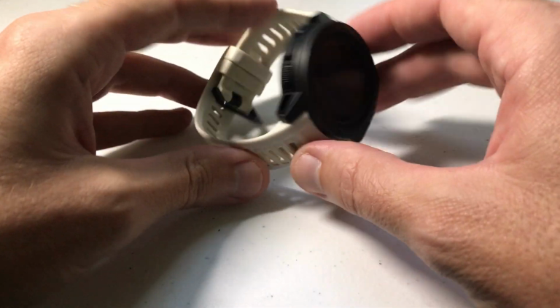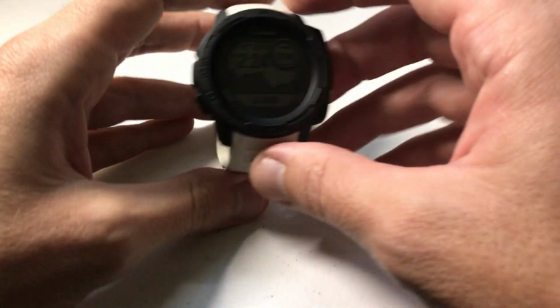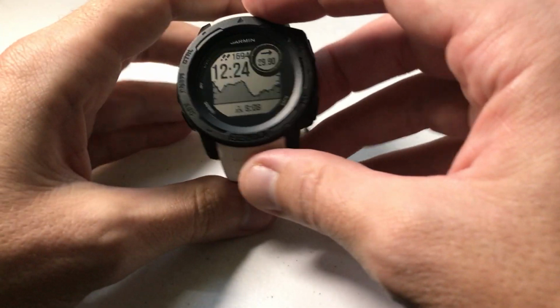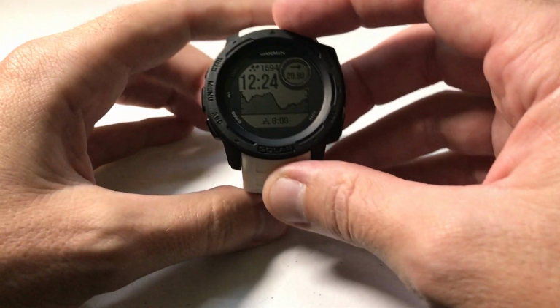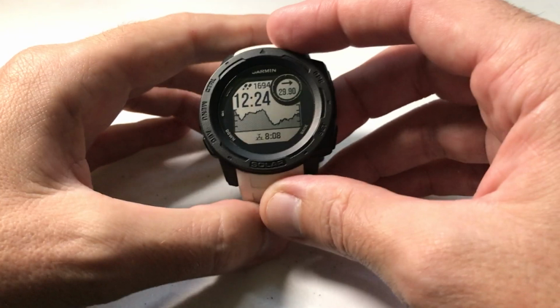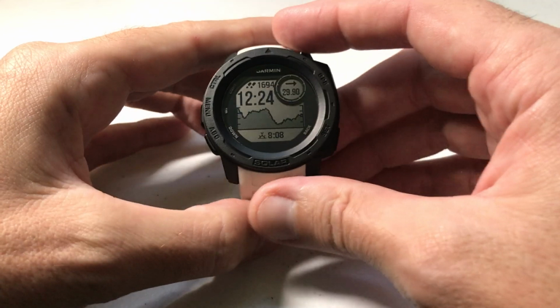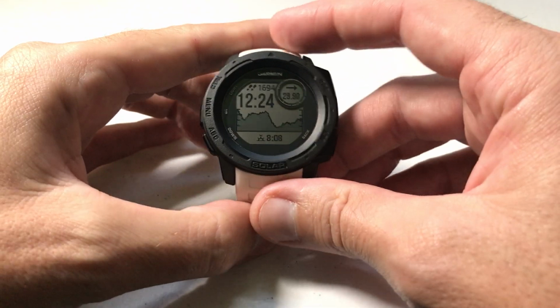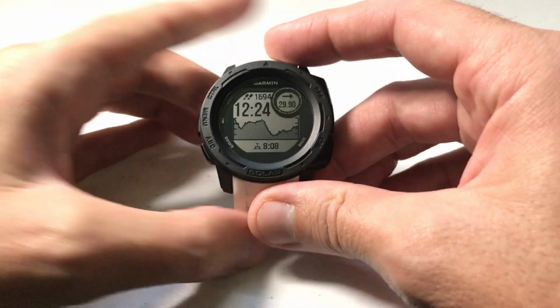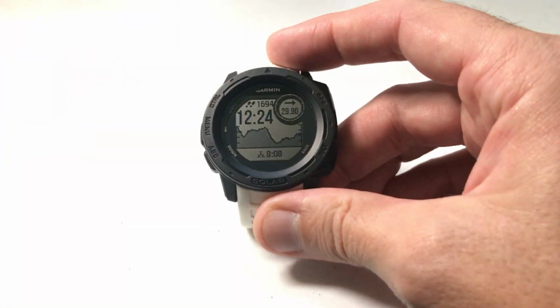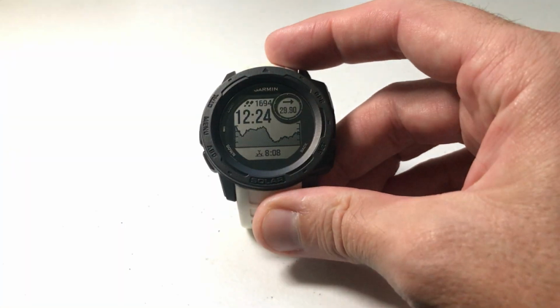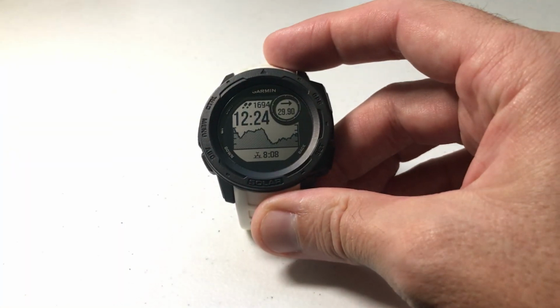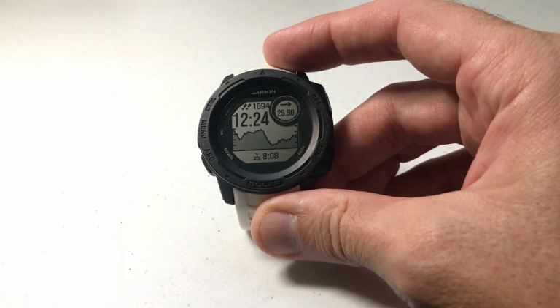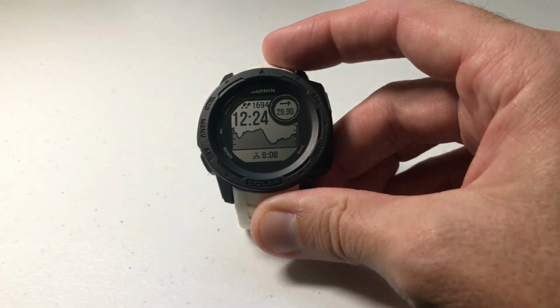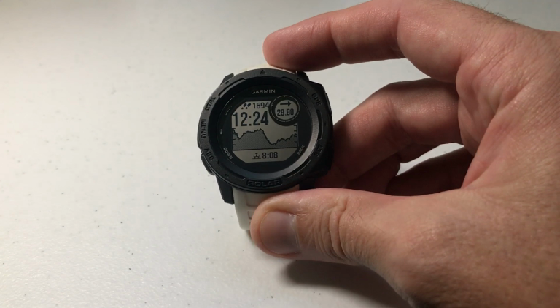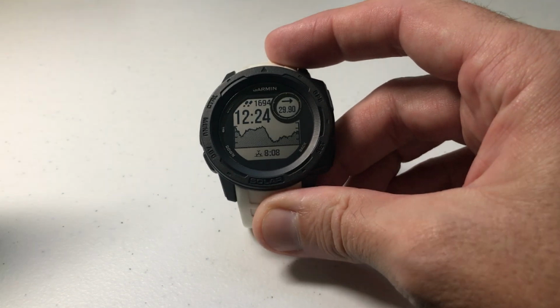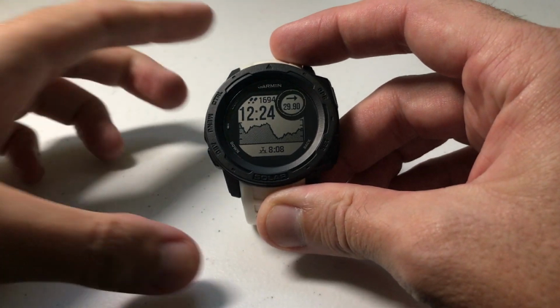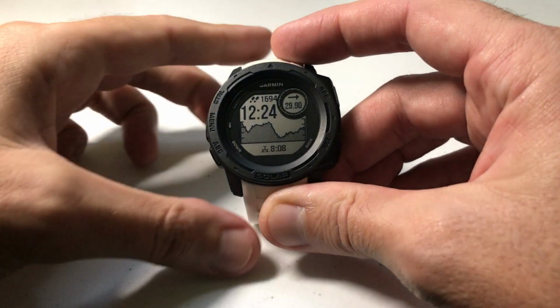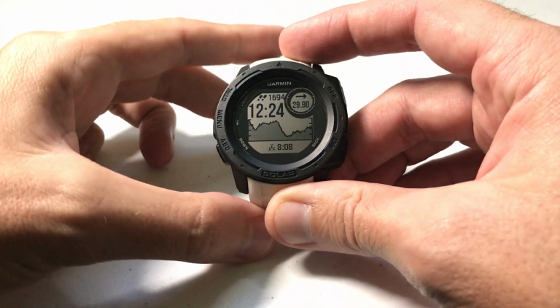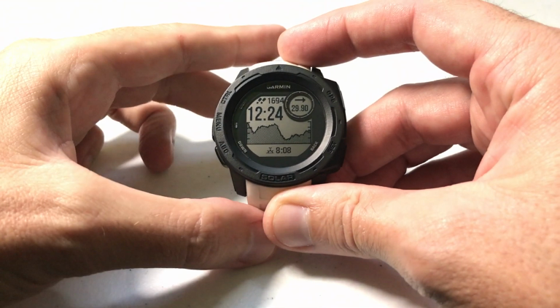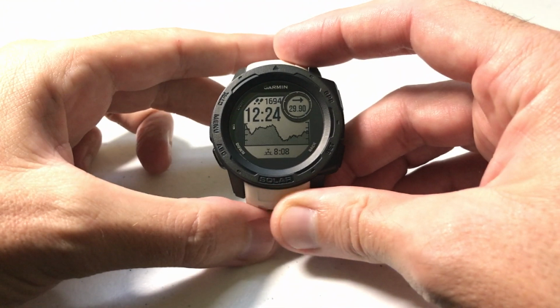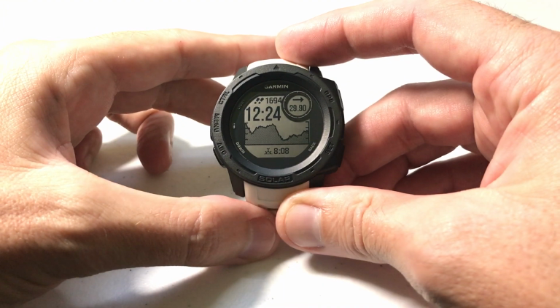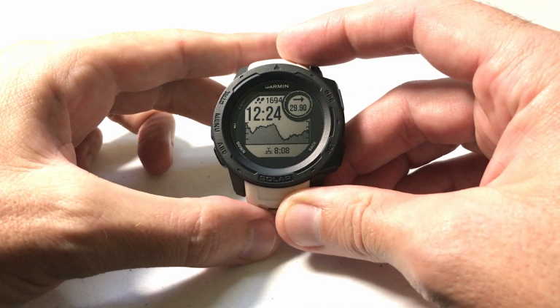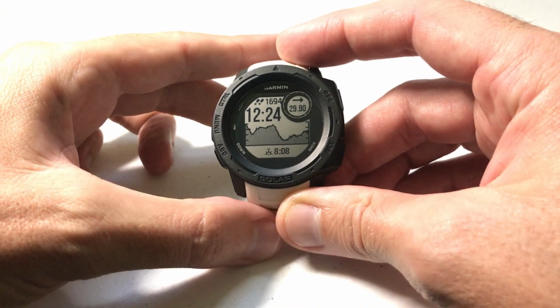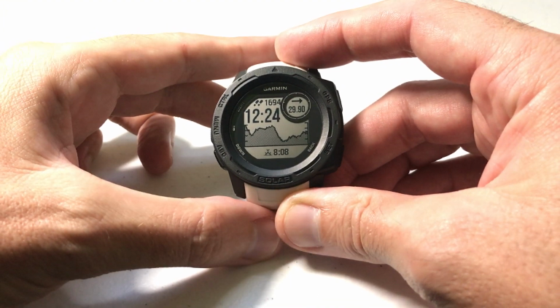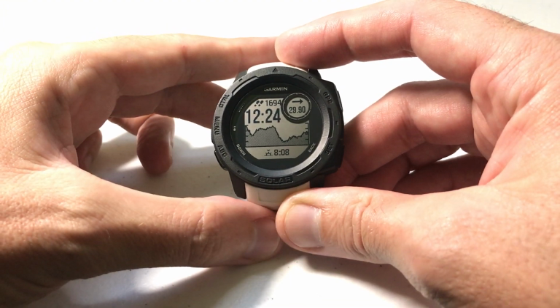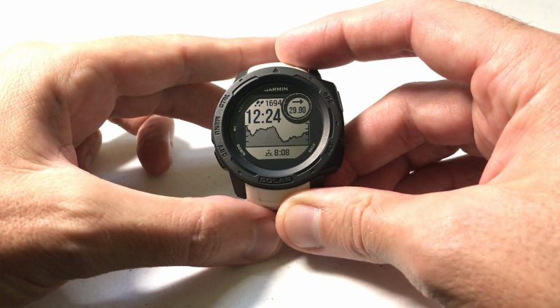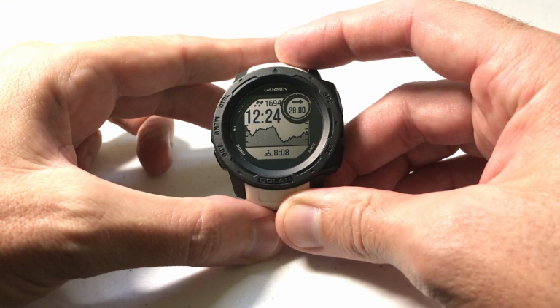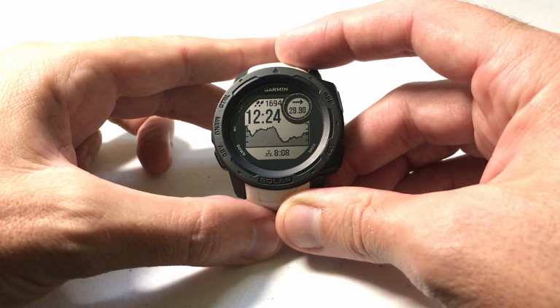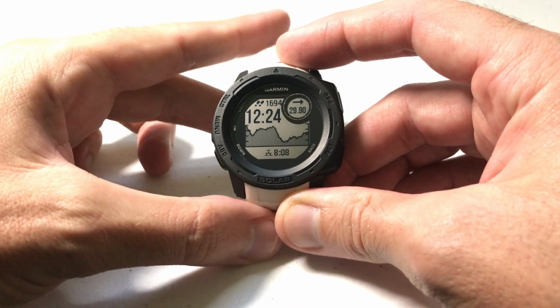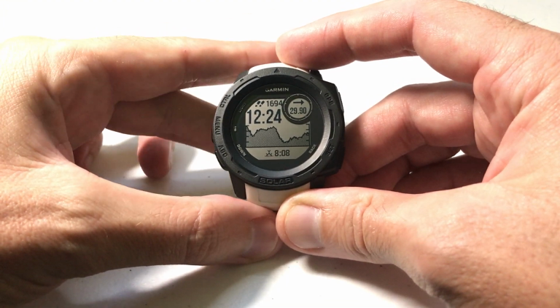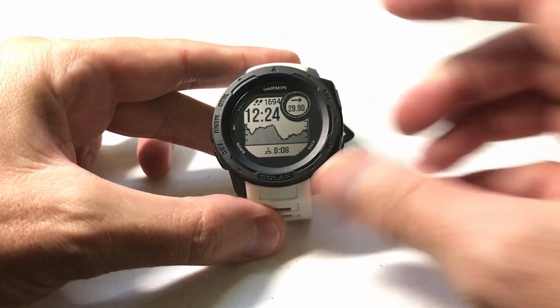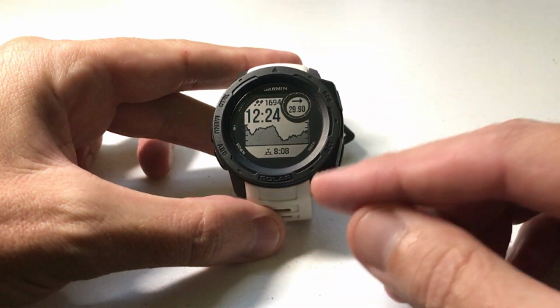Hey everybody, as always, I hope you're doing well out there. Today I'll be doing a quick video to show you how to adjust the pool size for the swim activity on your Garmin Instinct watch.